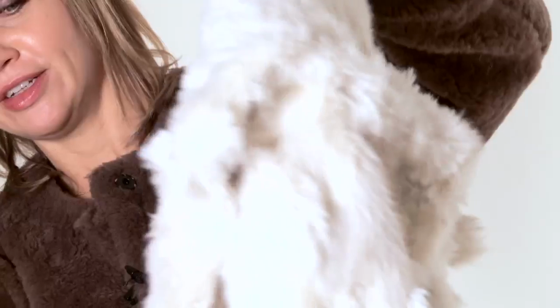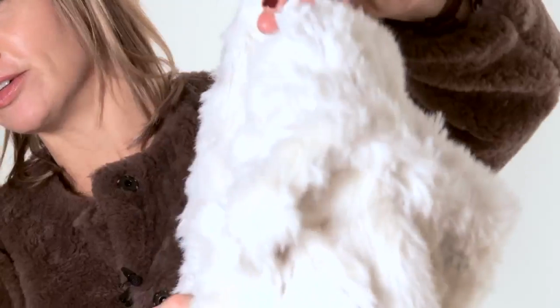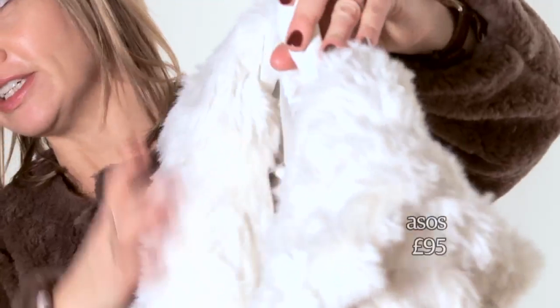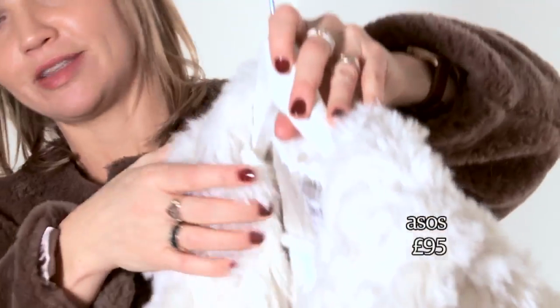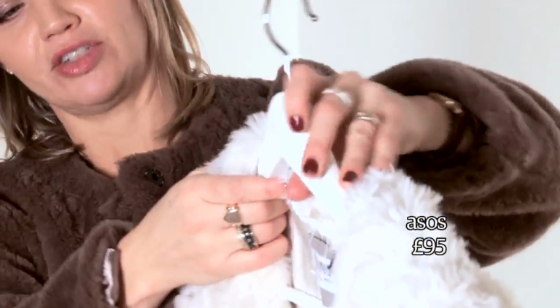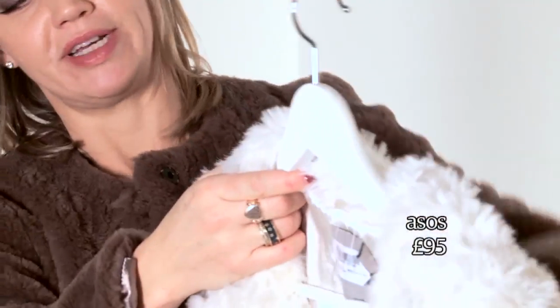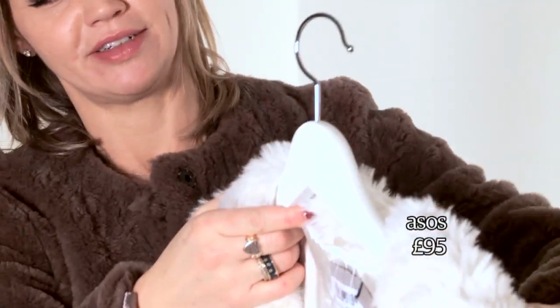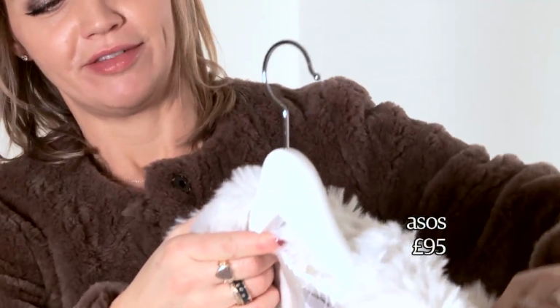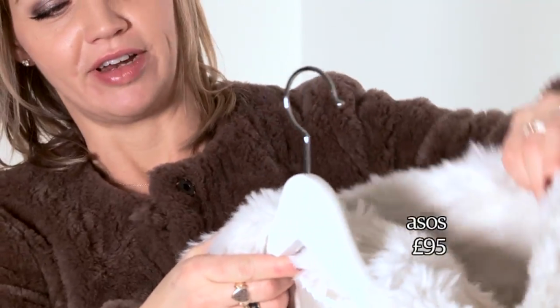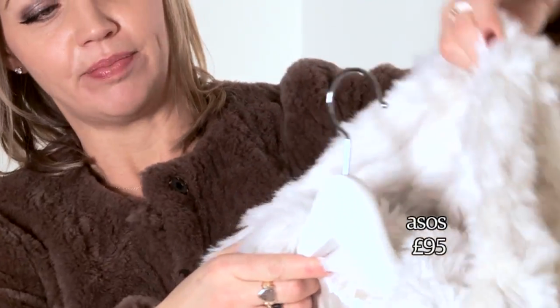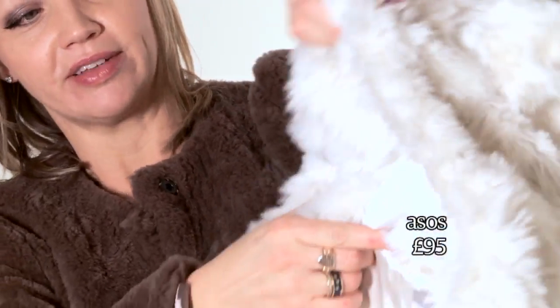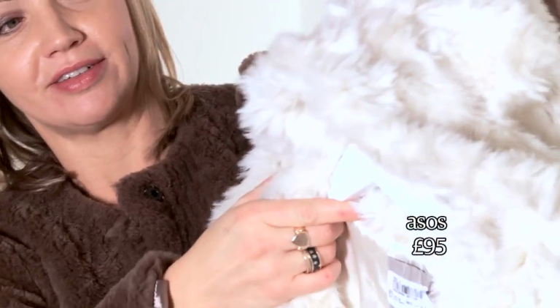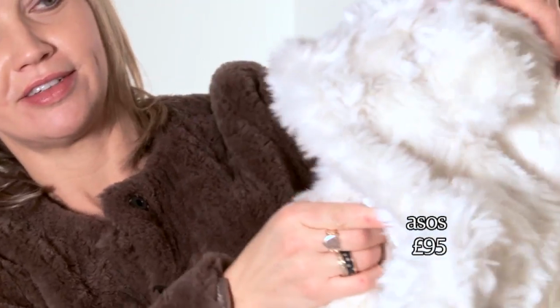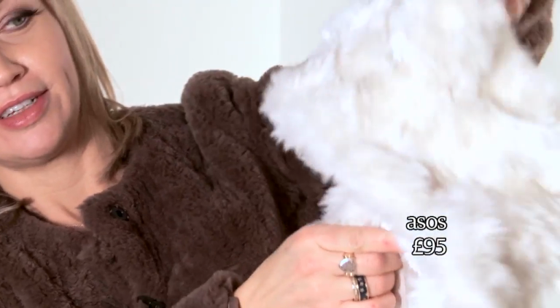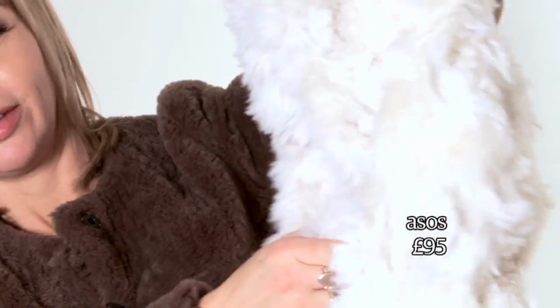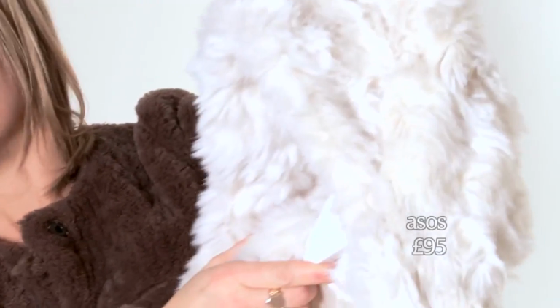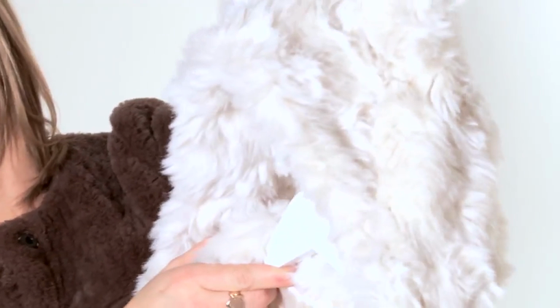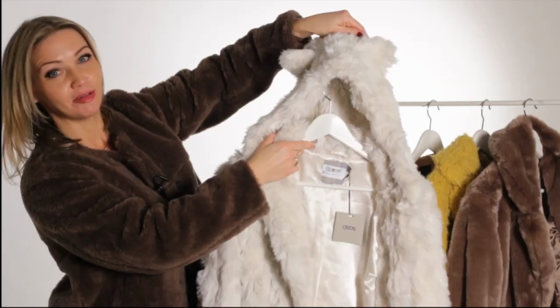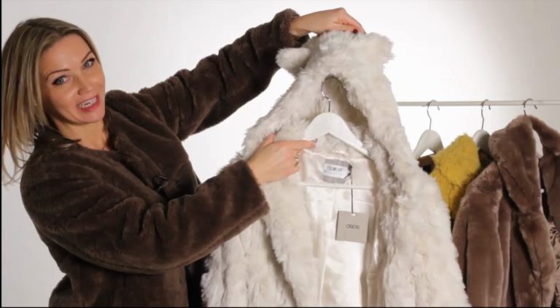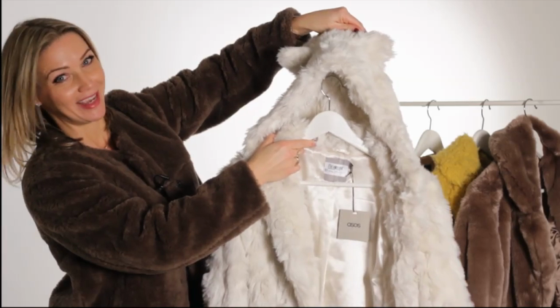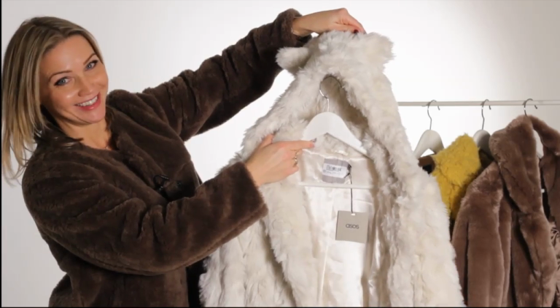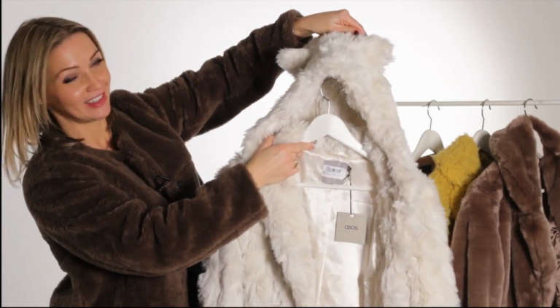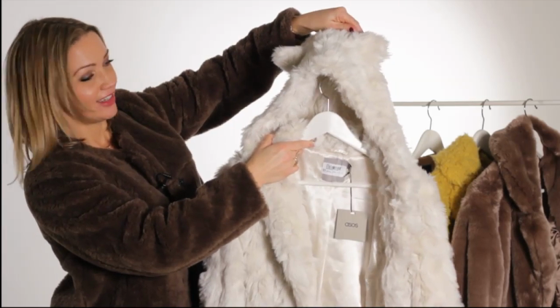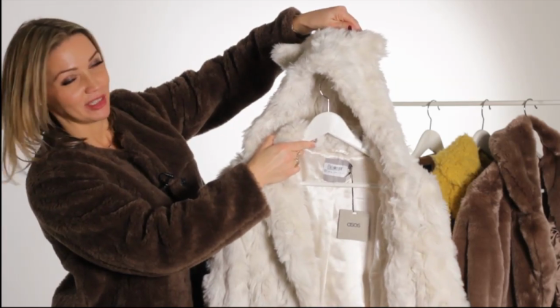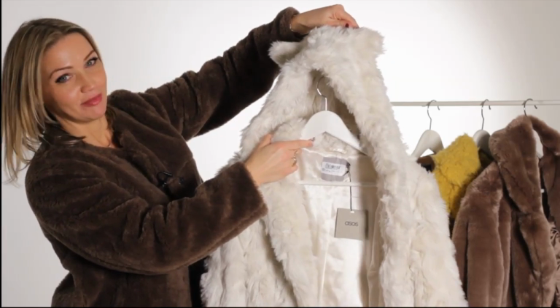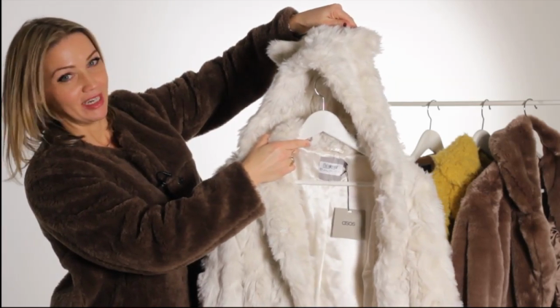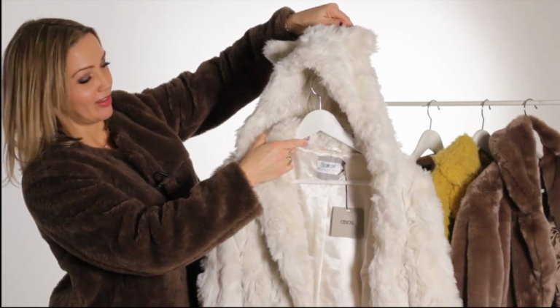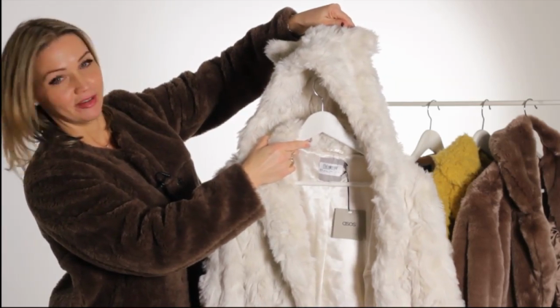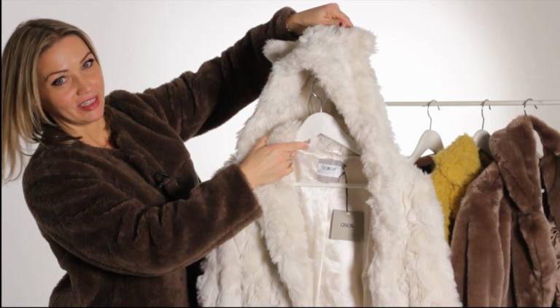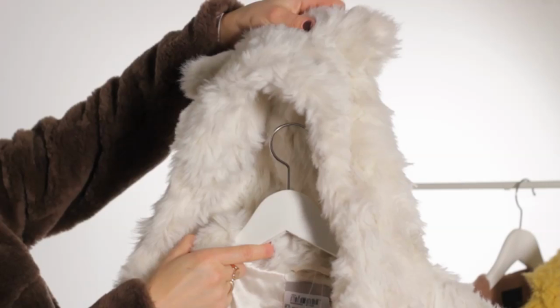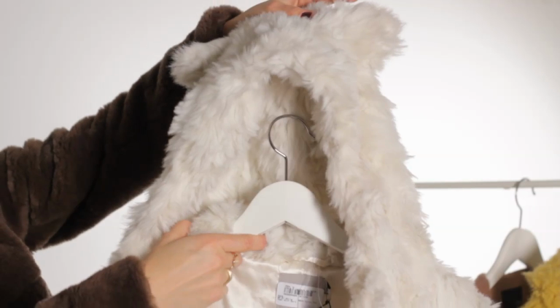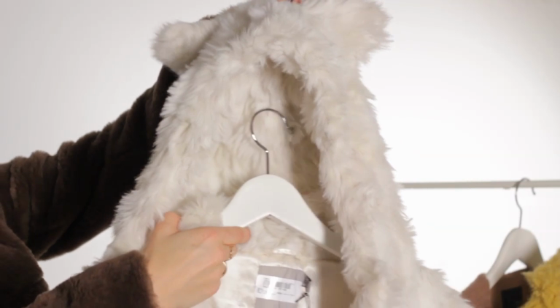And then we have this one, which is last but definitely not least — the ultimate teddy bear fur. Not just the plush white furiness, but the hood with teddy bear ears, which is really the coat you need to be getting this weekend.